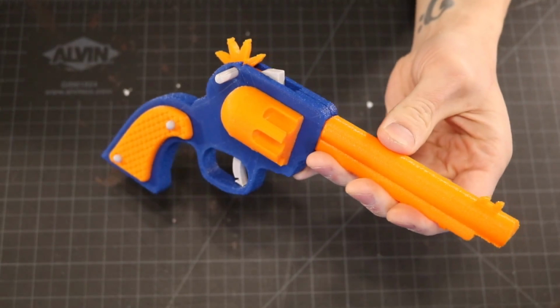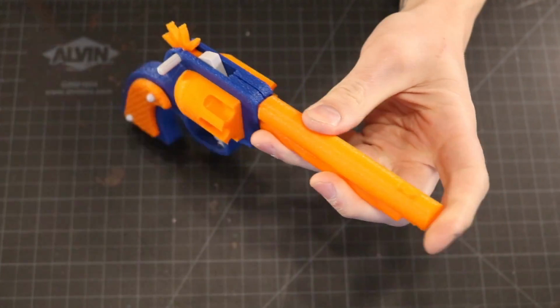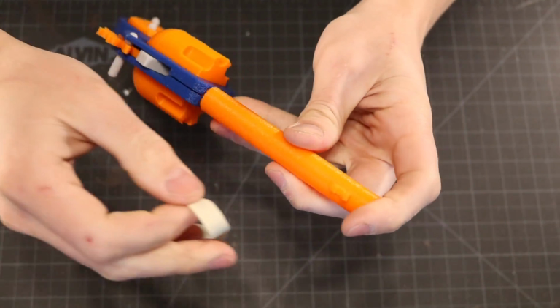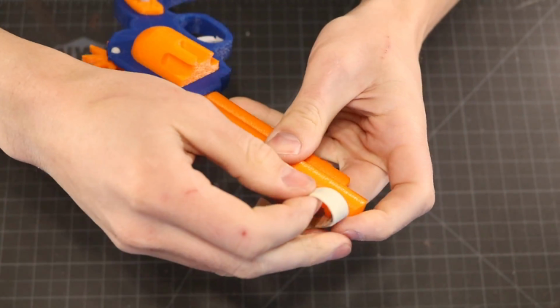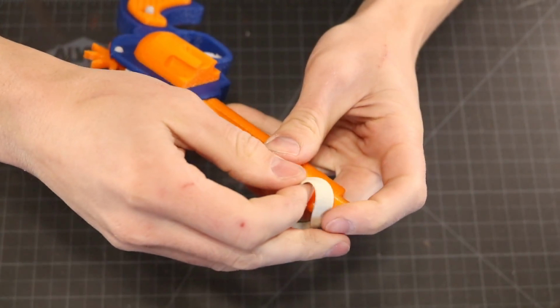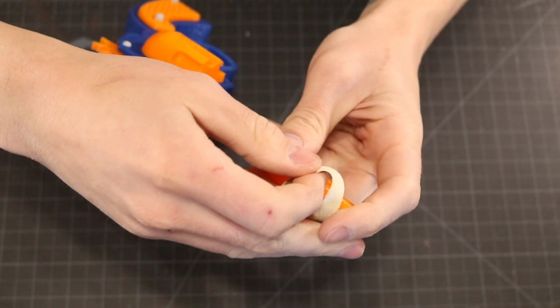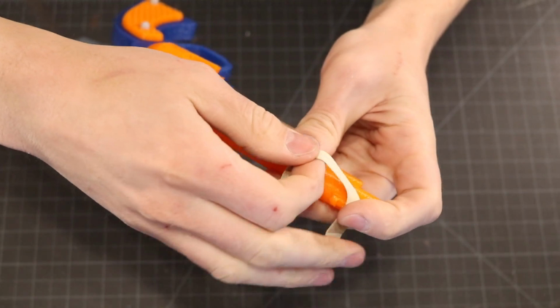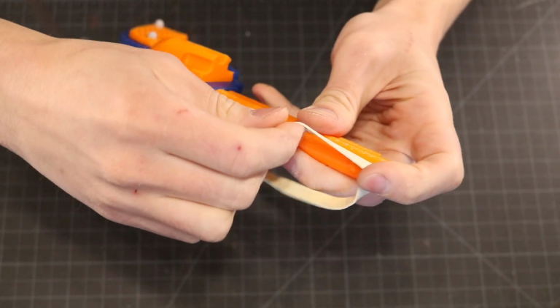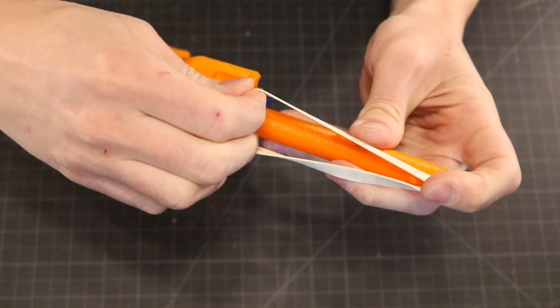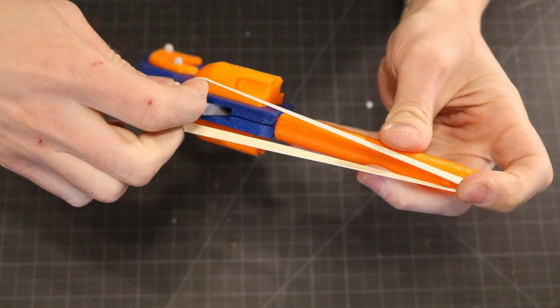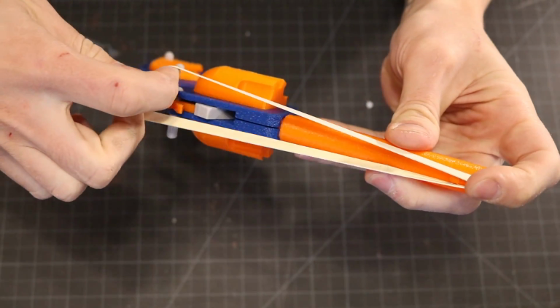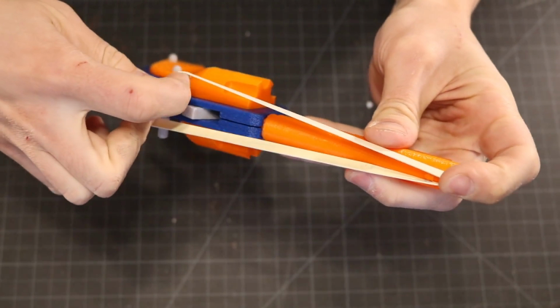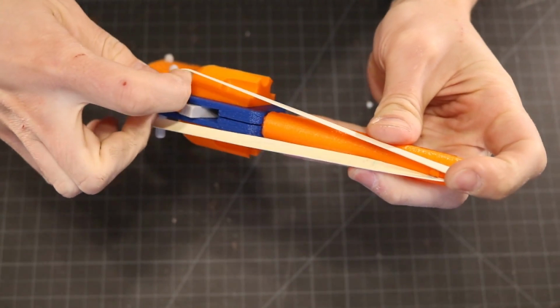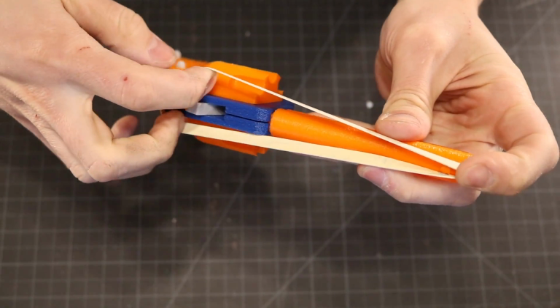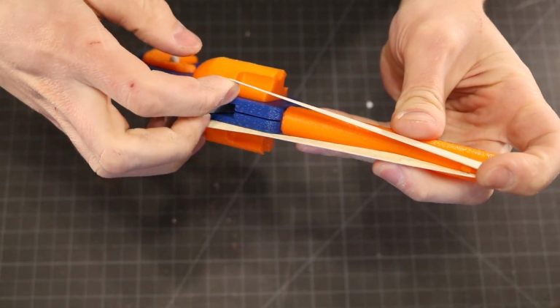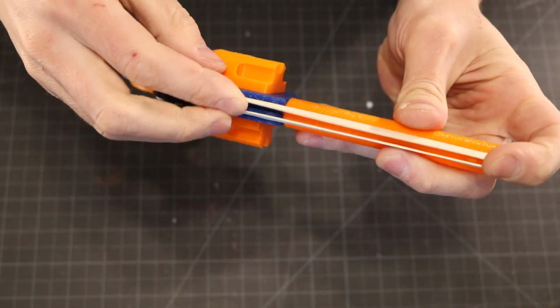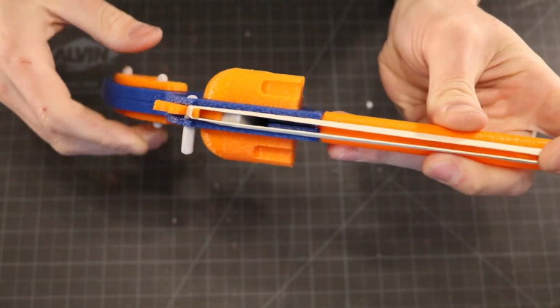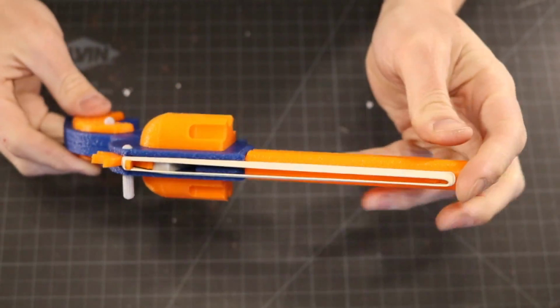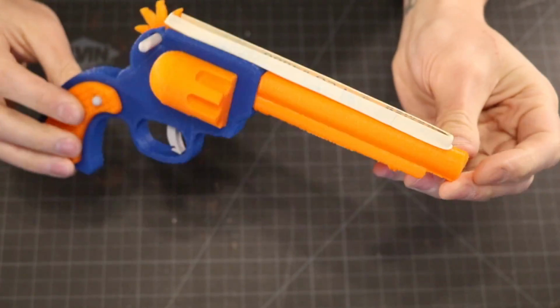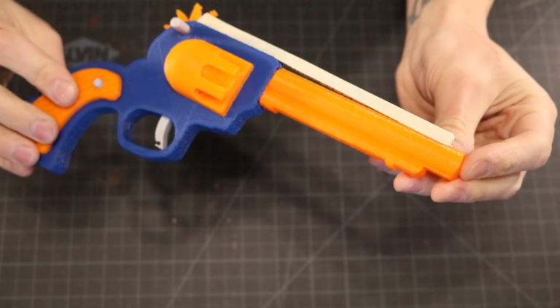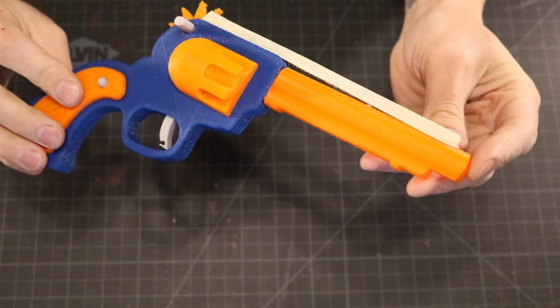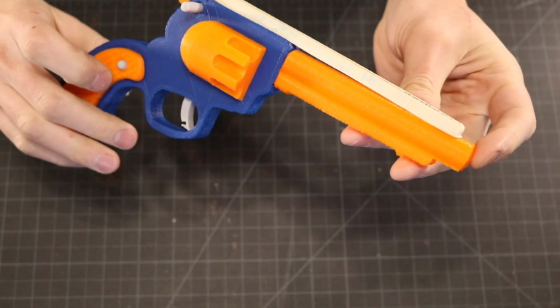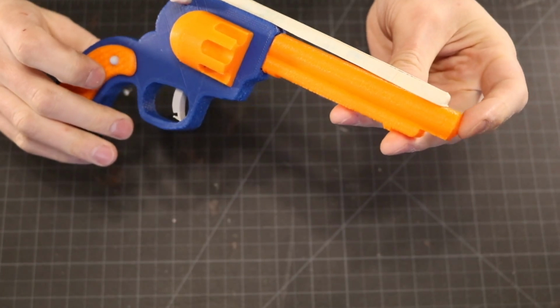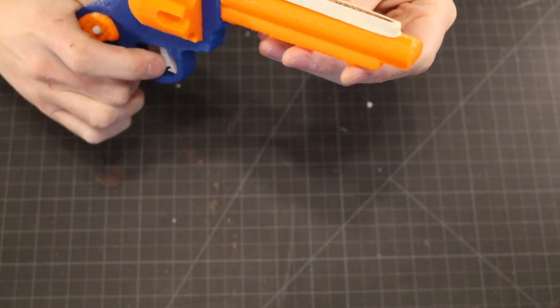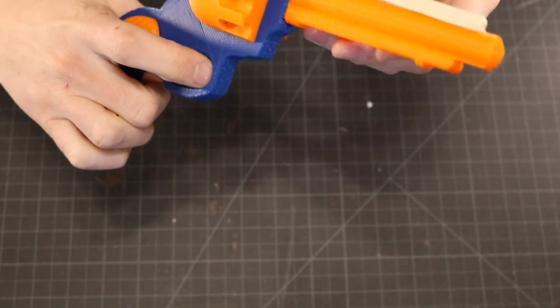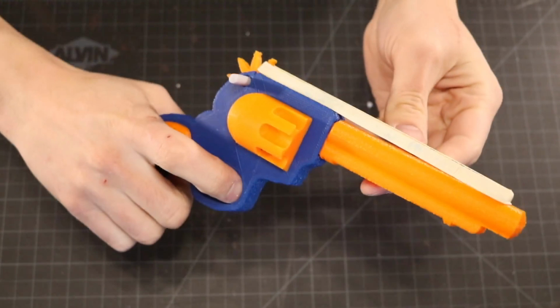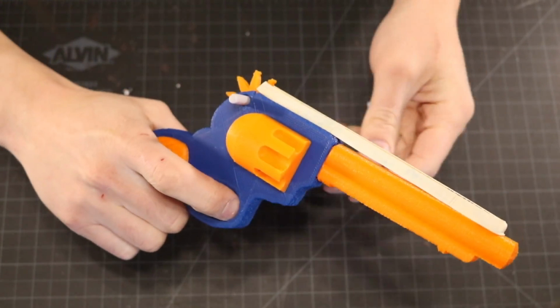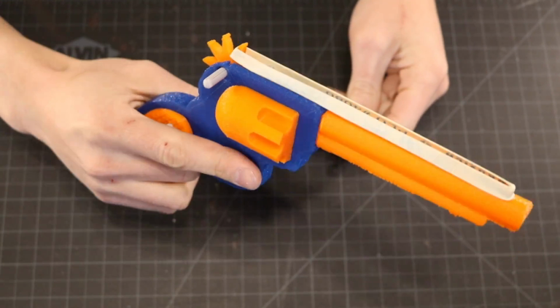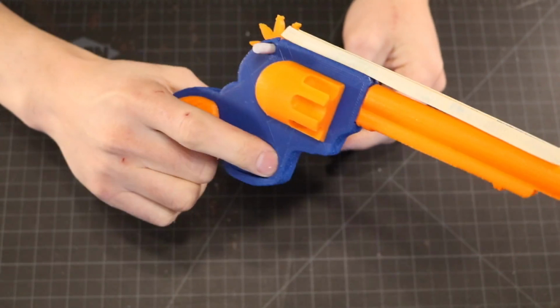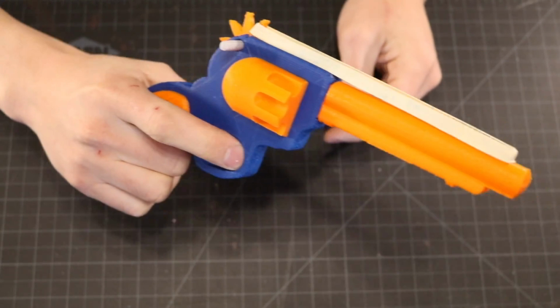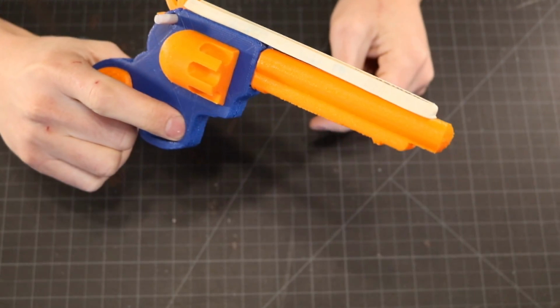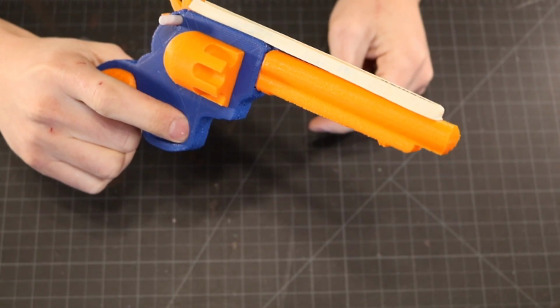And that's it! Your rubber band gun is completely assembled and ready for its first test shot. Pull the rubber band back over the back gear, and then pull the trigger. You'll feel it click when you pull it back, and when you let go of the trigger, the rubber band will shoot.